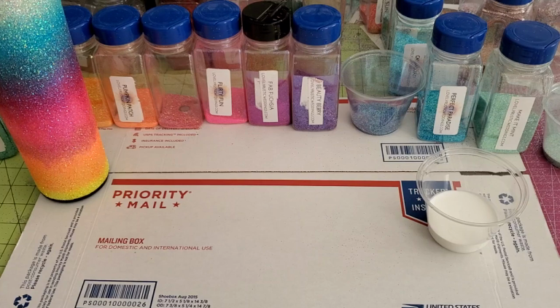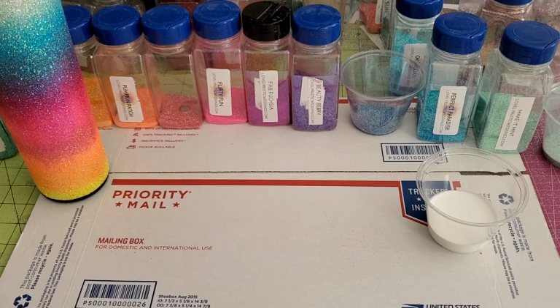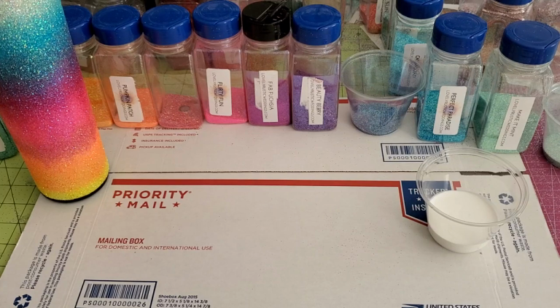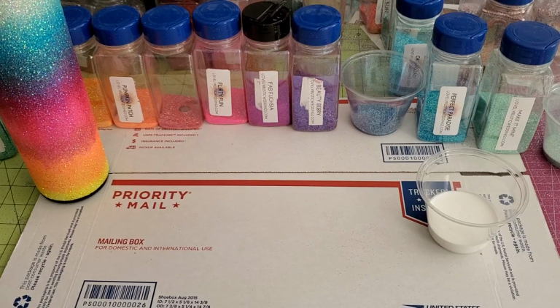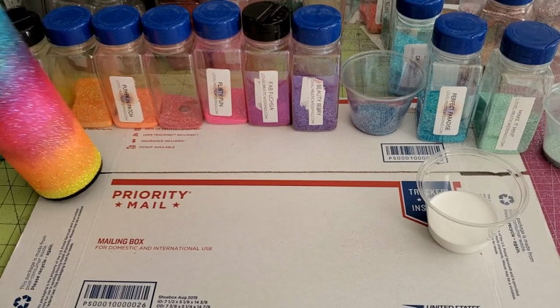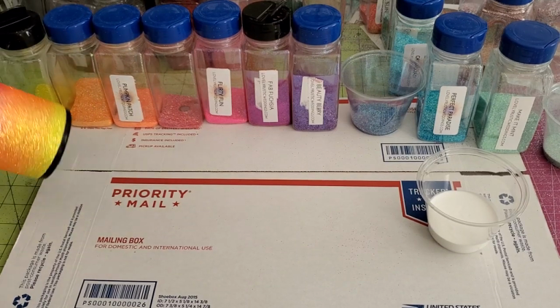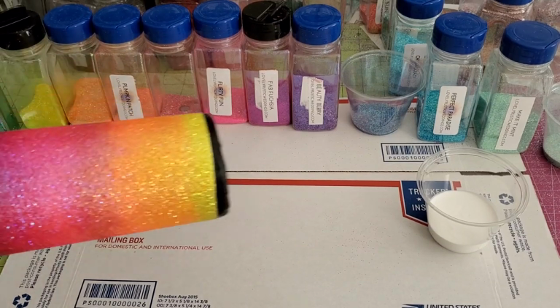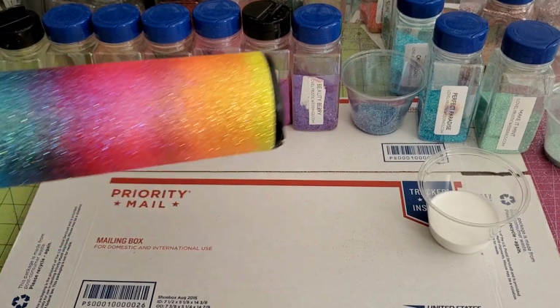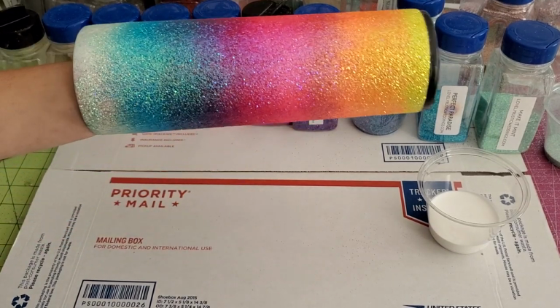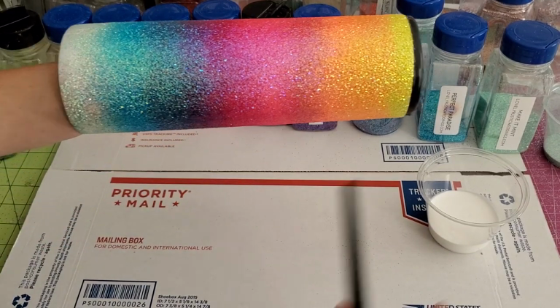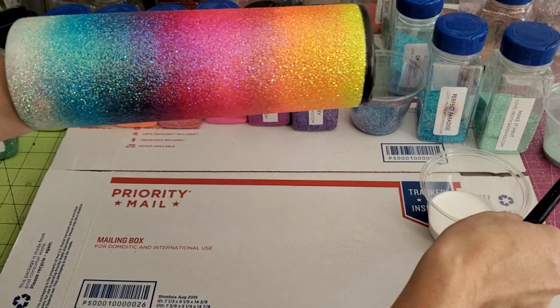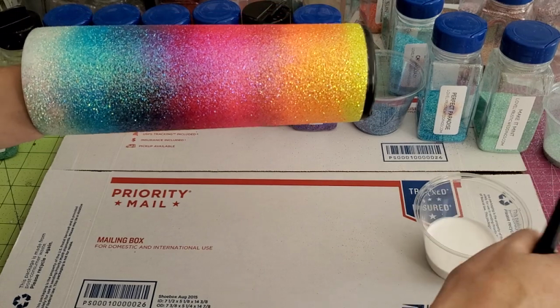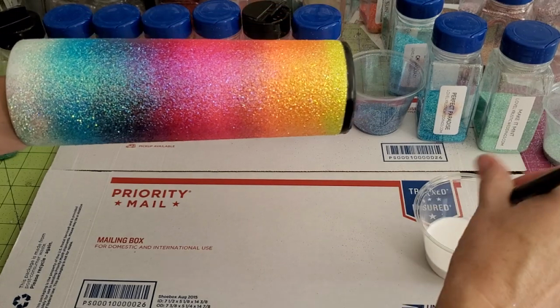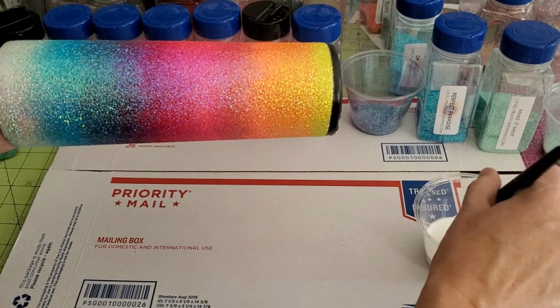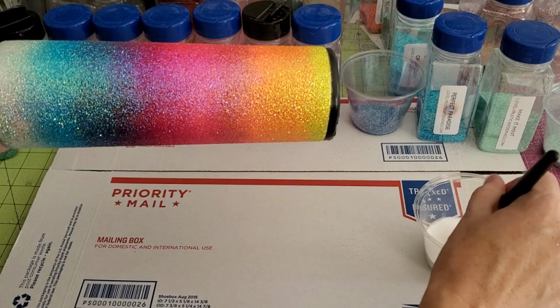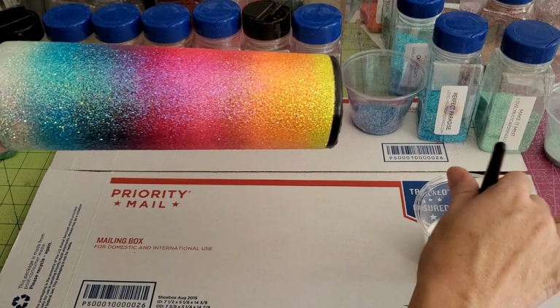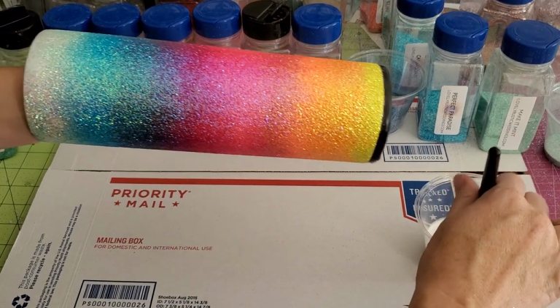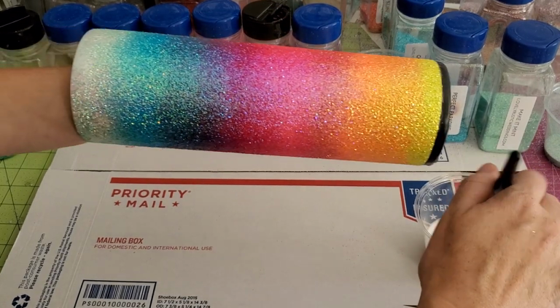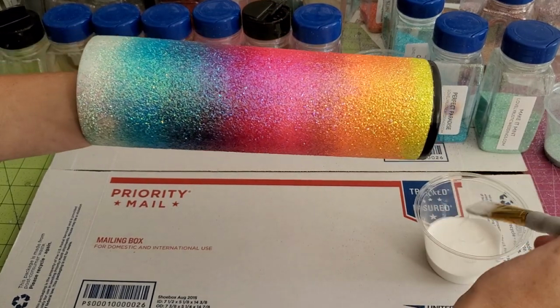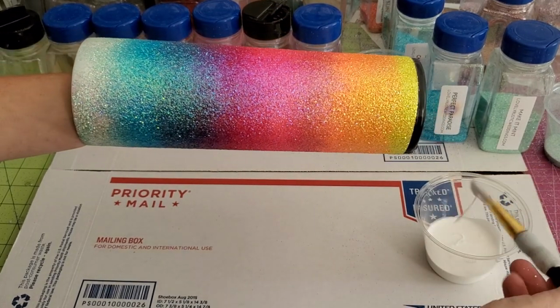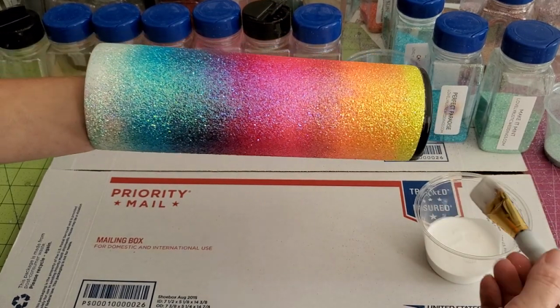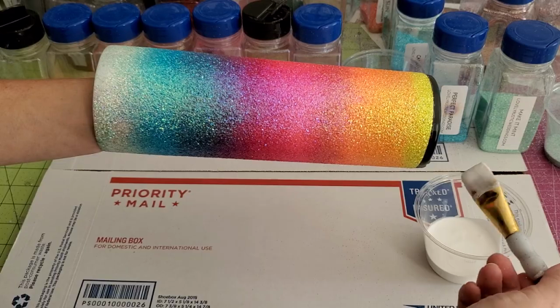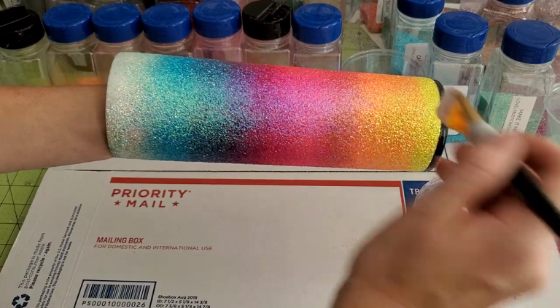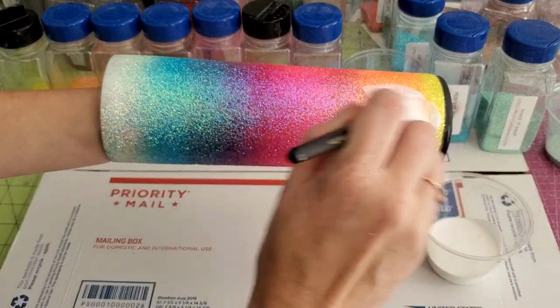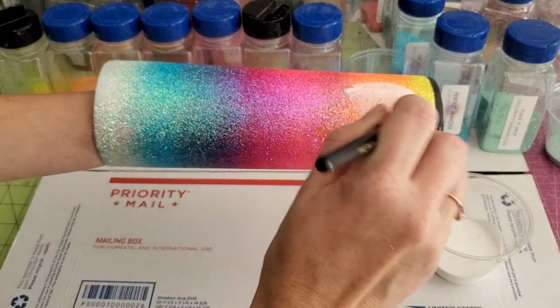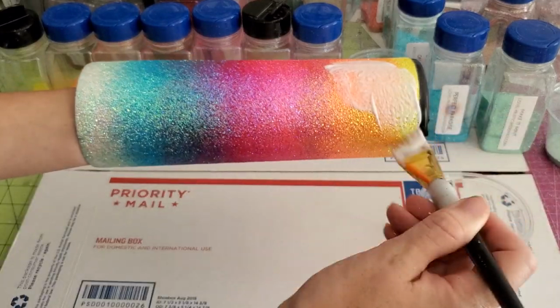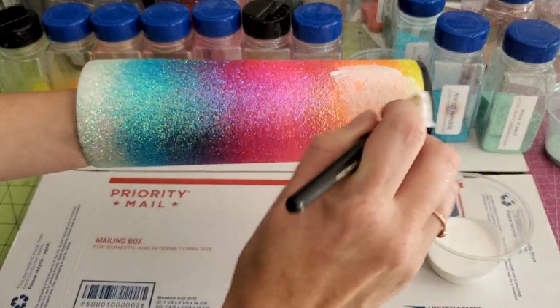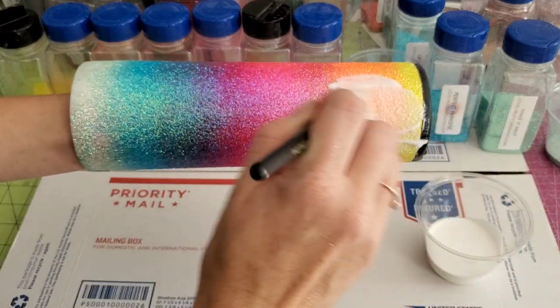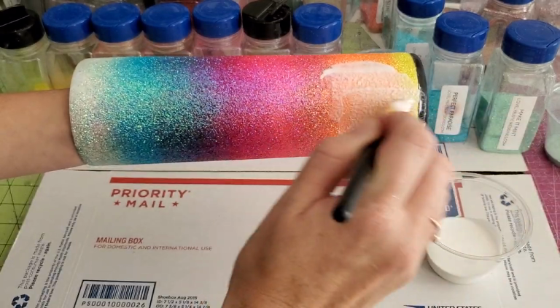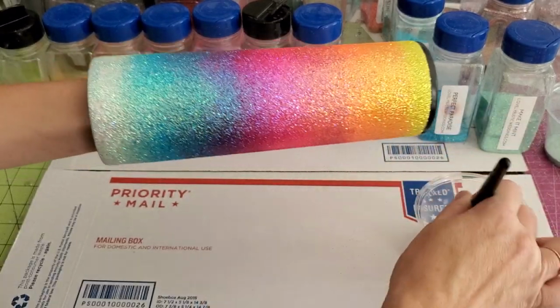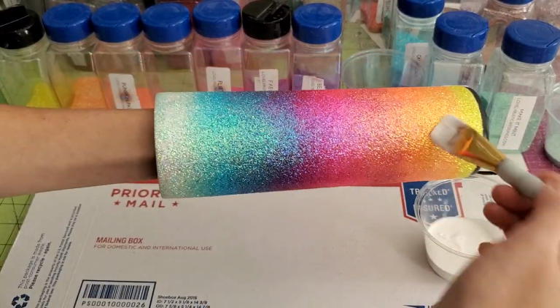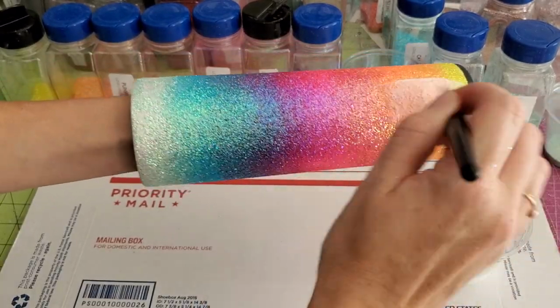Hey friends, it's Shauna from WithLoveFromVinyl.etsy.com. I also have a shop at LovelyRusticWeddings.com. I make and sell glitter tumblers, and I also offer ready-to-use clear water slide decals as well as glitter.